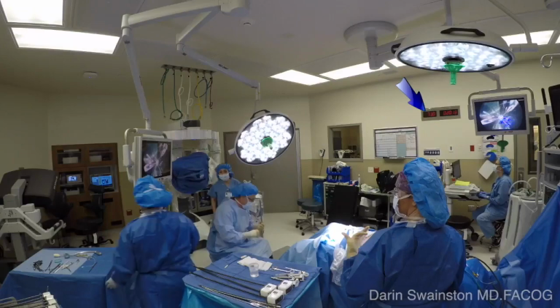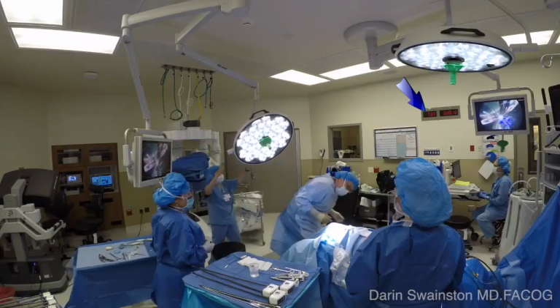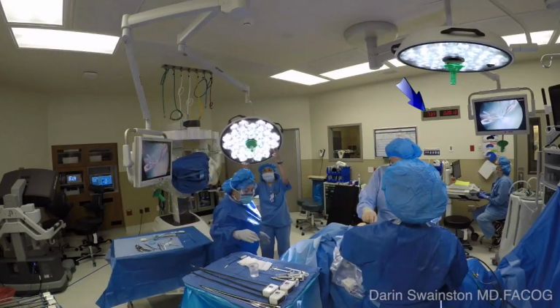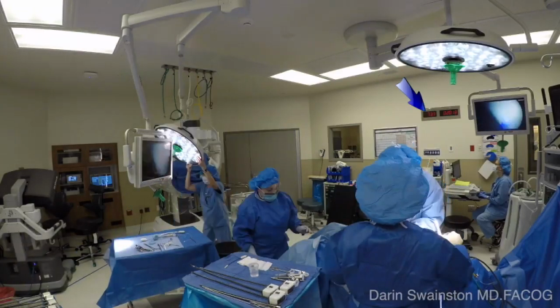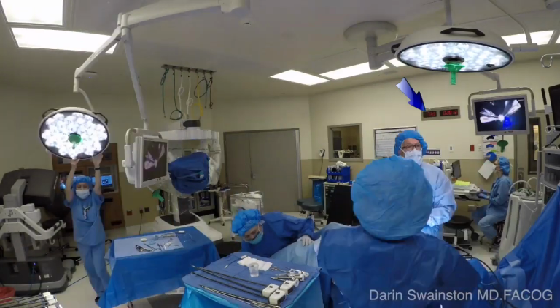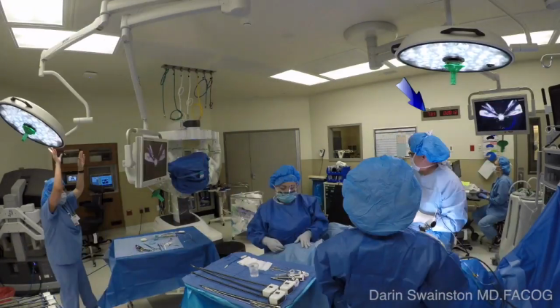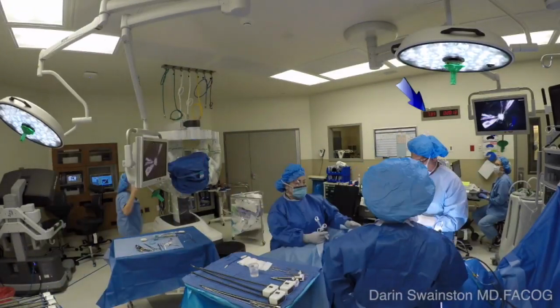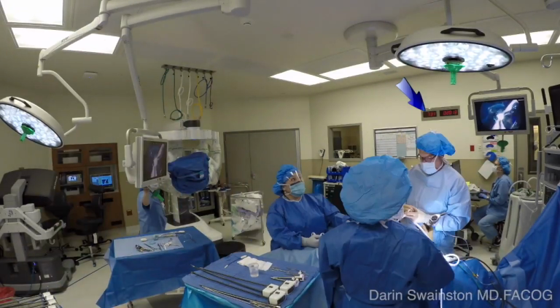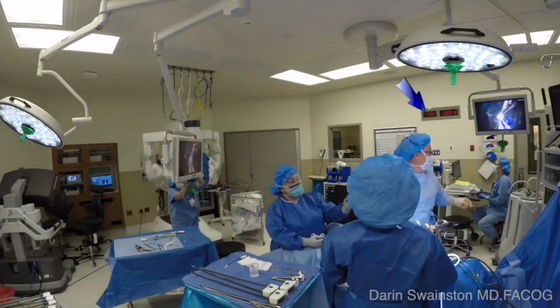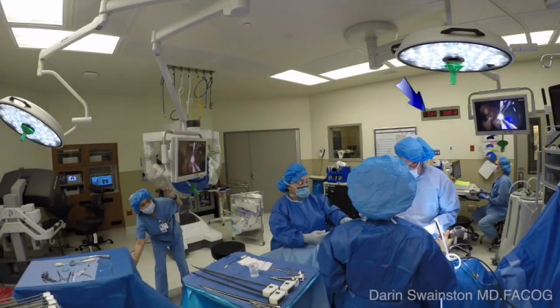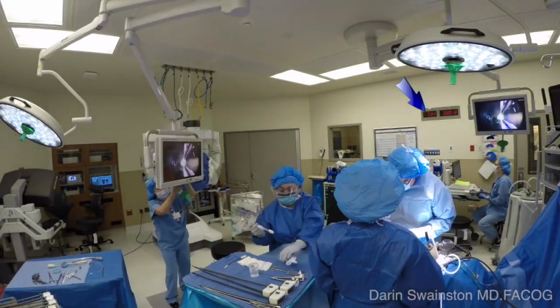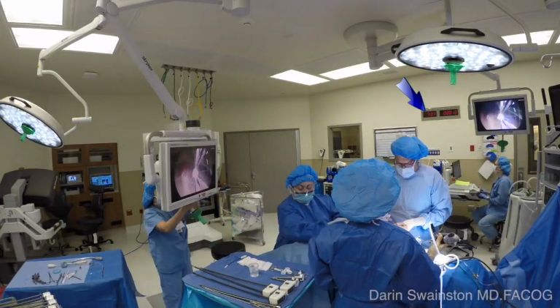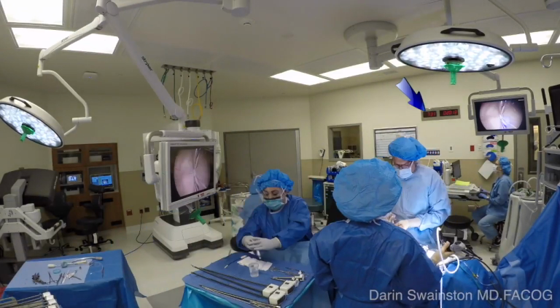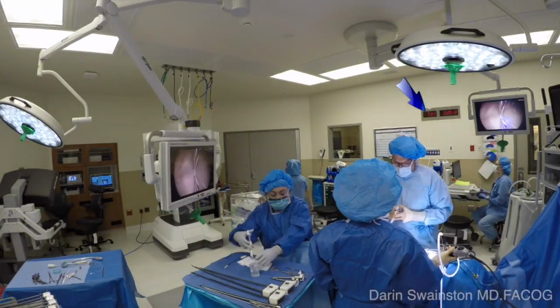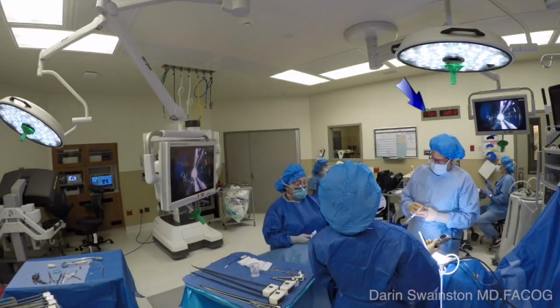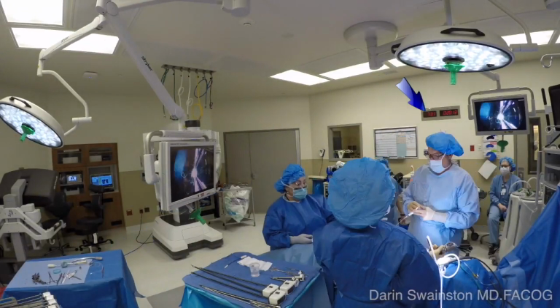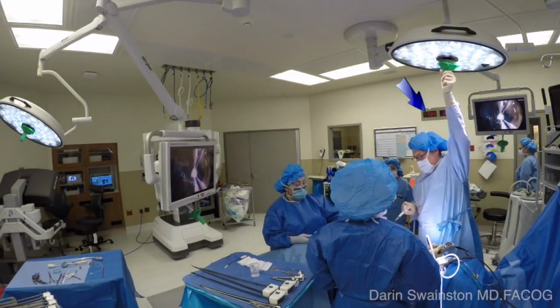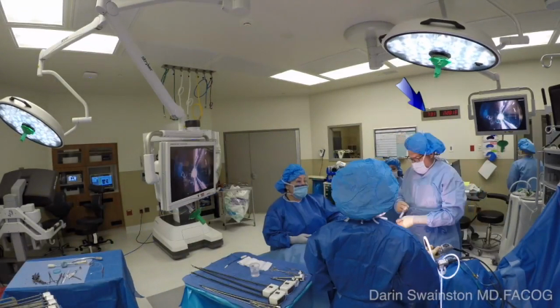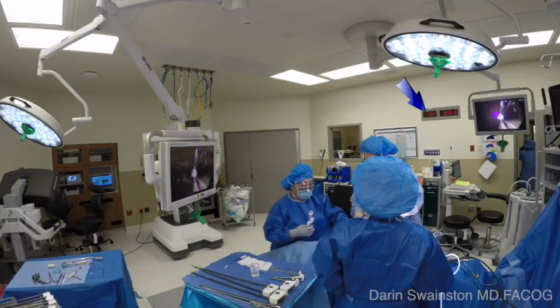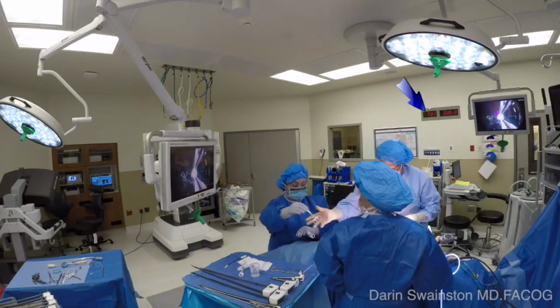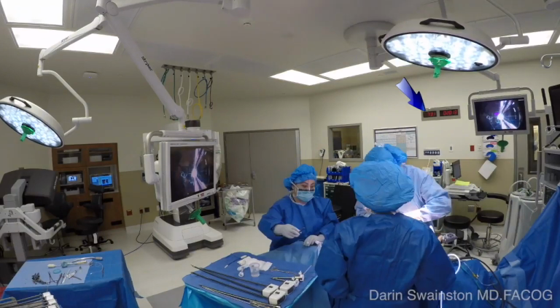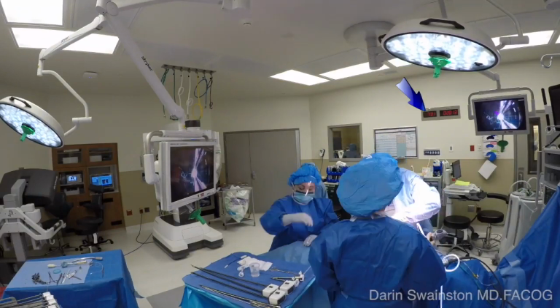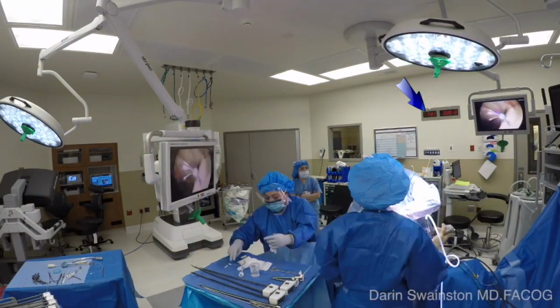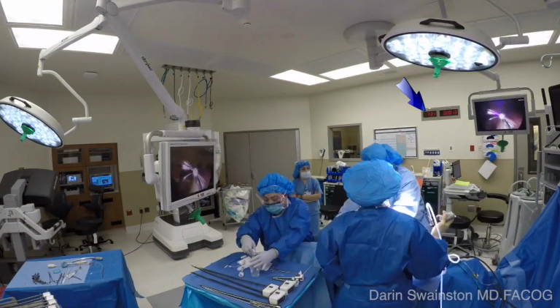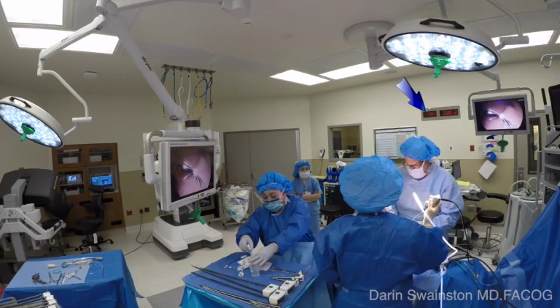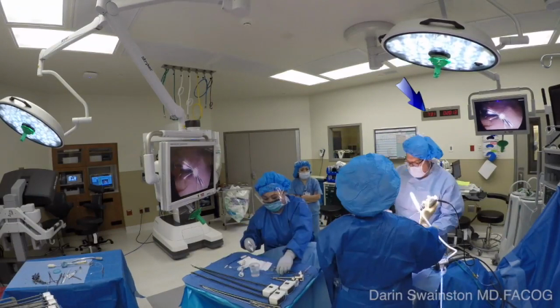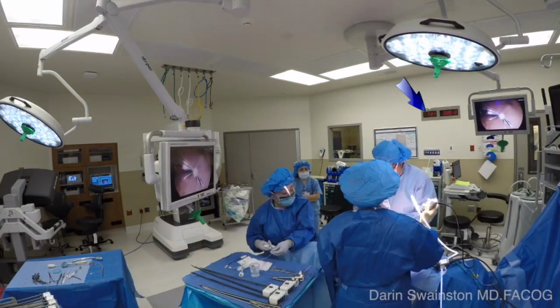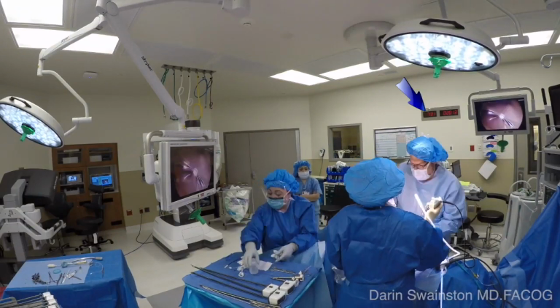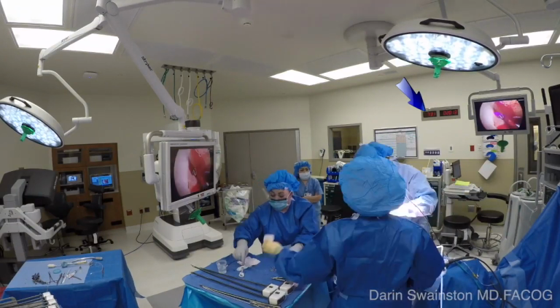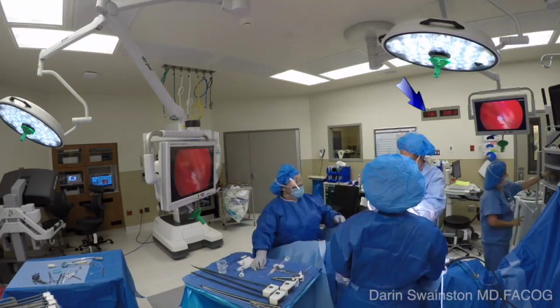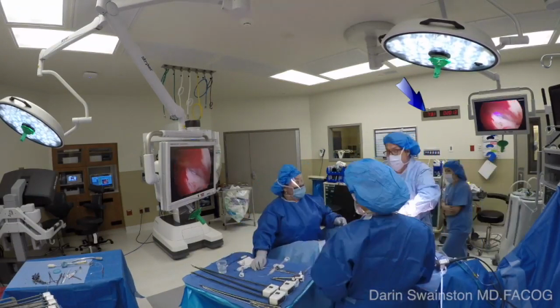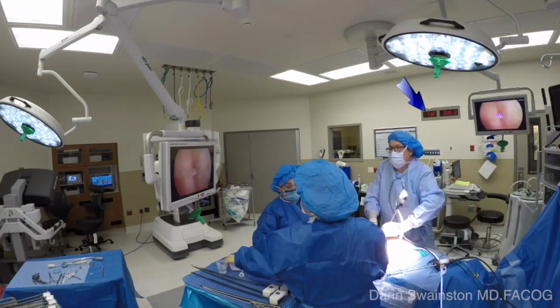This video was prepared to show time-lapse photography of just how easy it is to position the patient and dock the XI robotic platform.